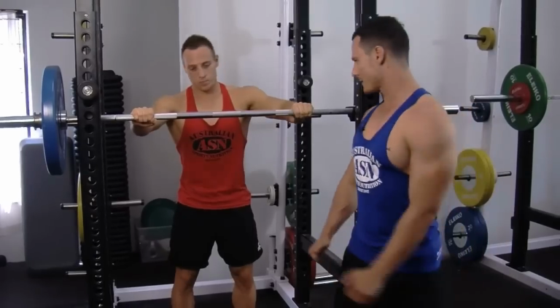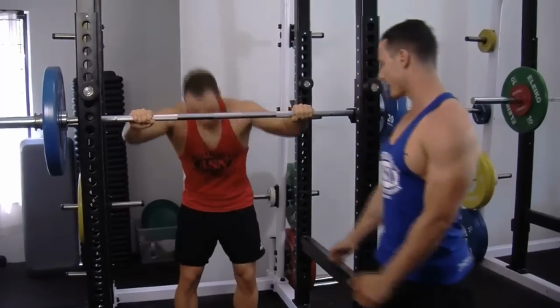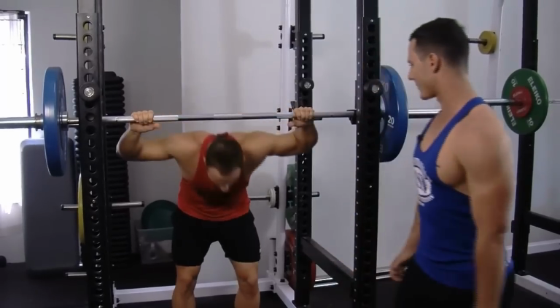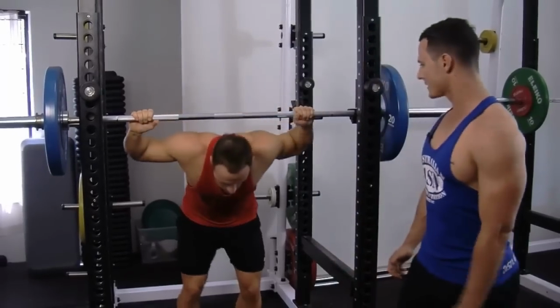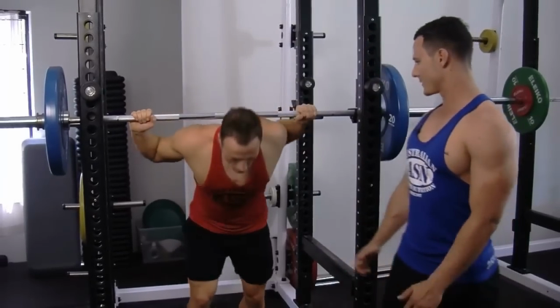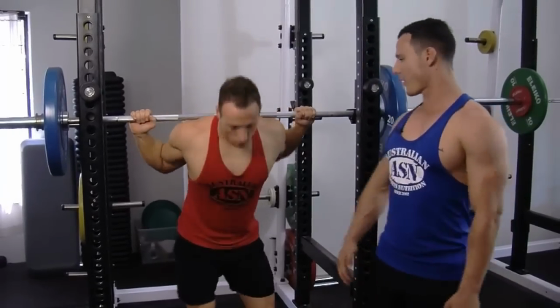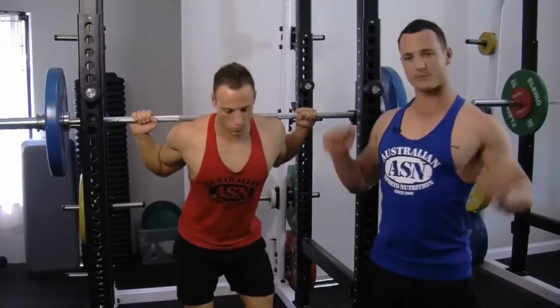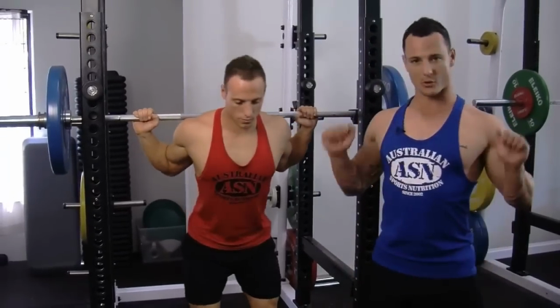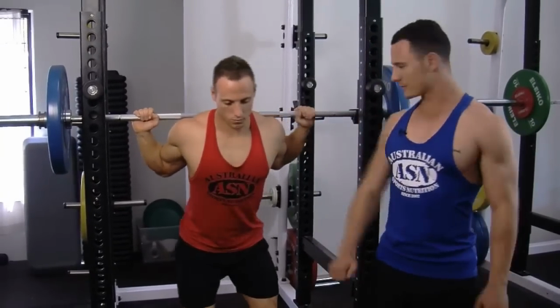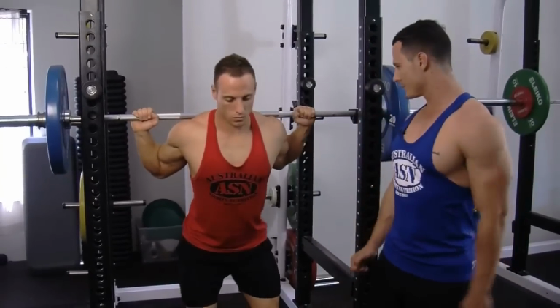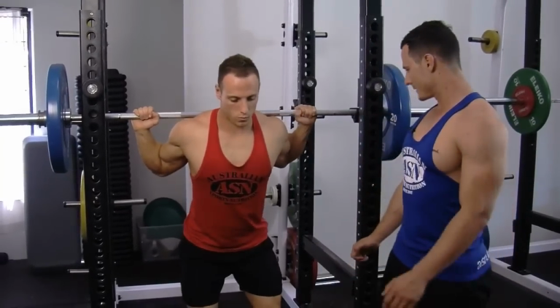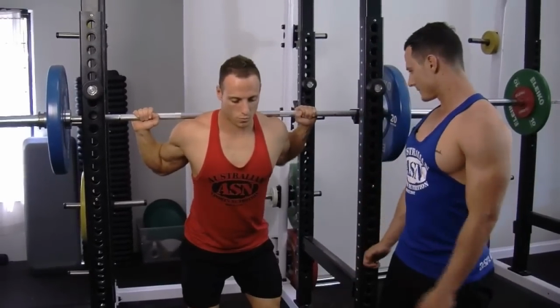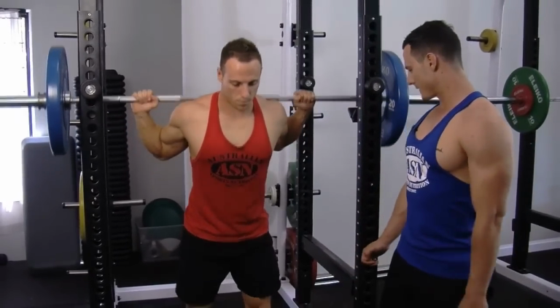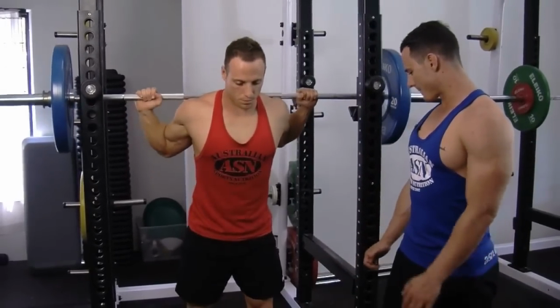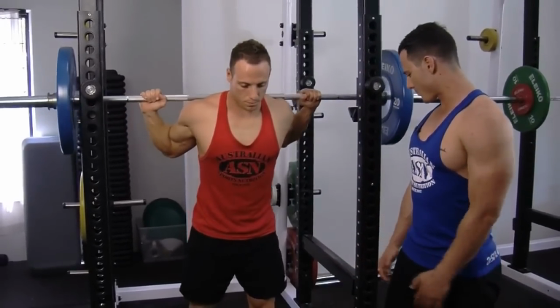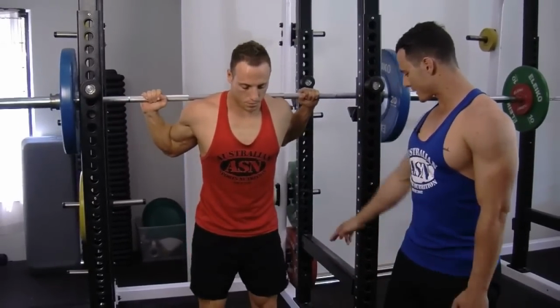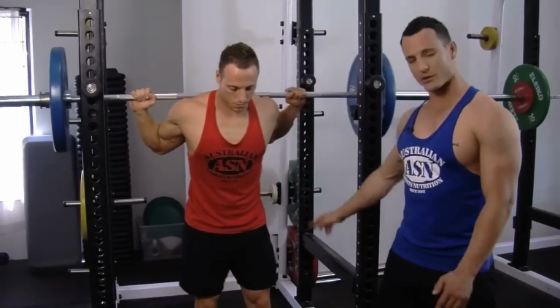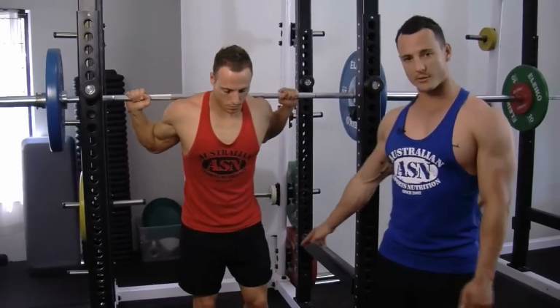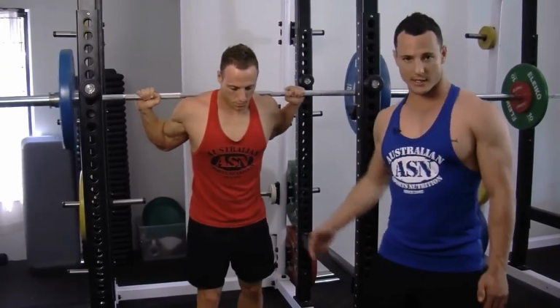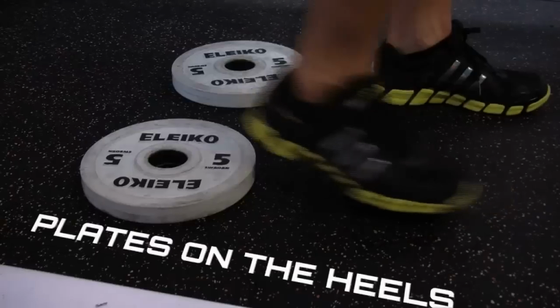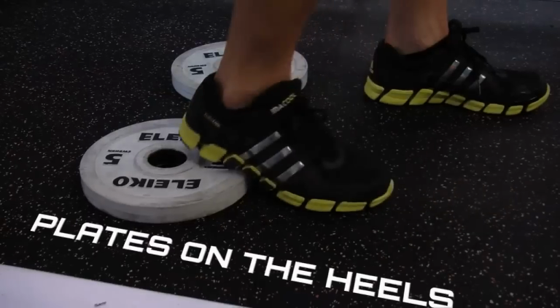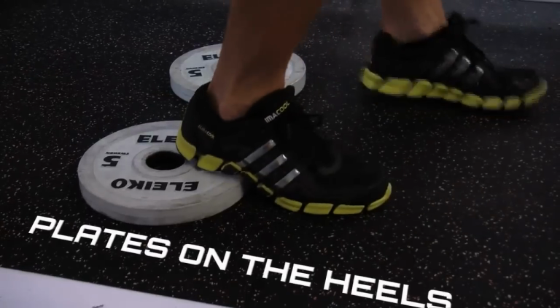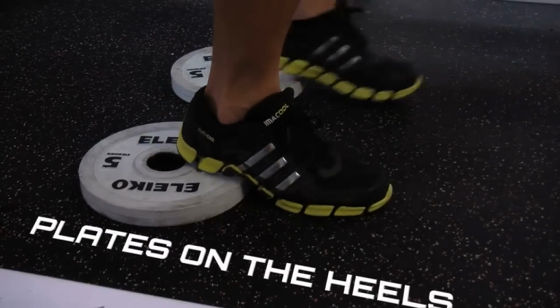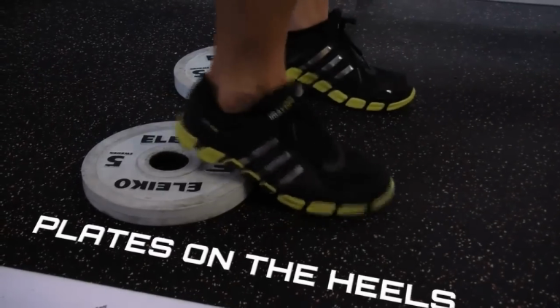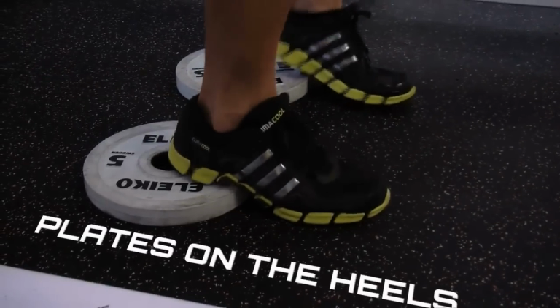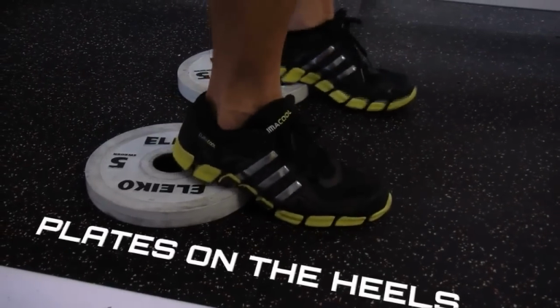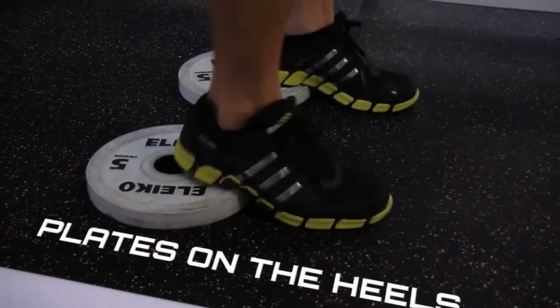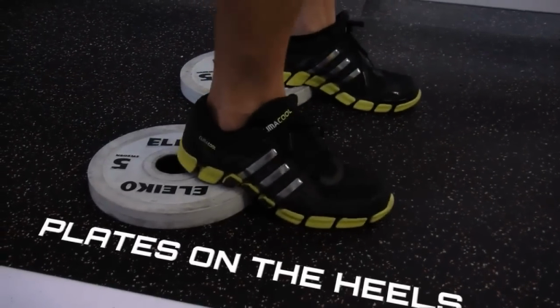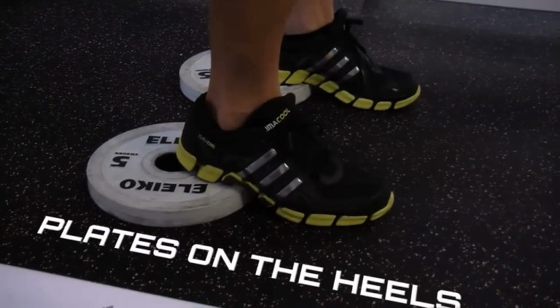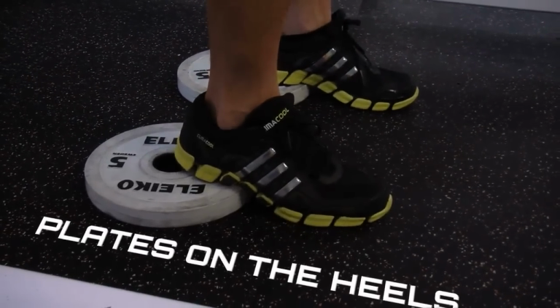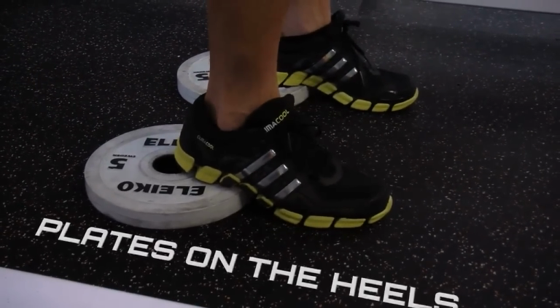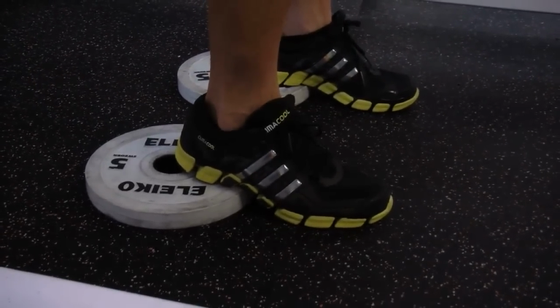Placing the bar just behind the shoulders and lifting up. We like to use plates on the heels so you get better range of motion and flexibility.